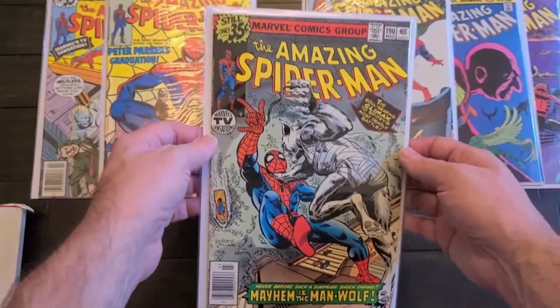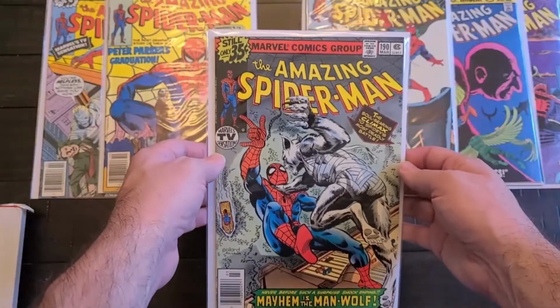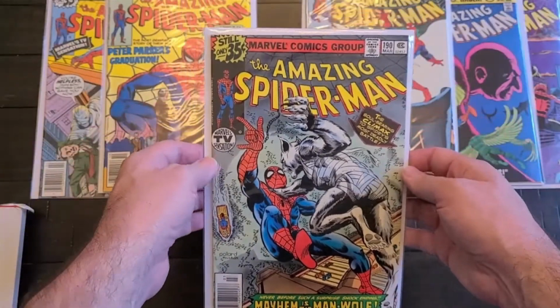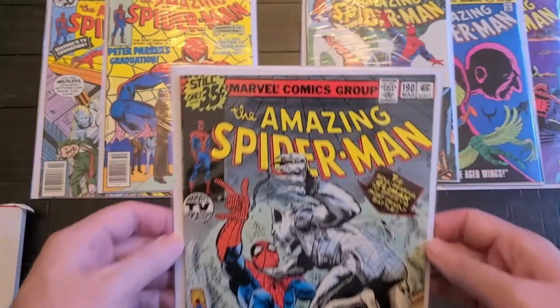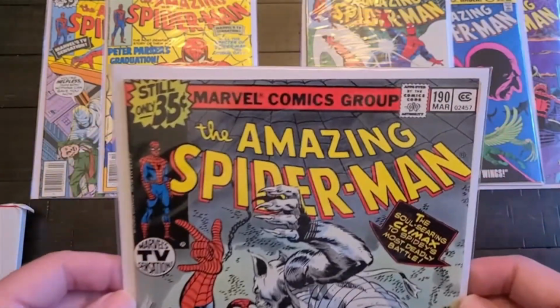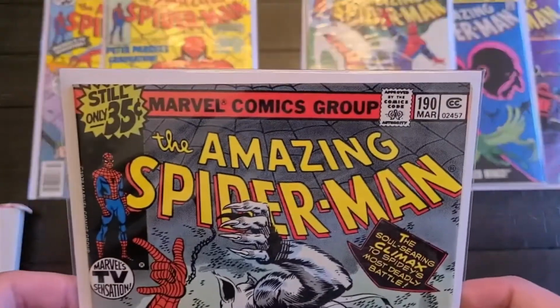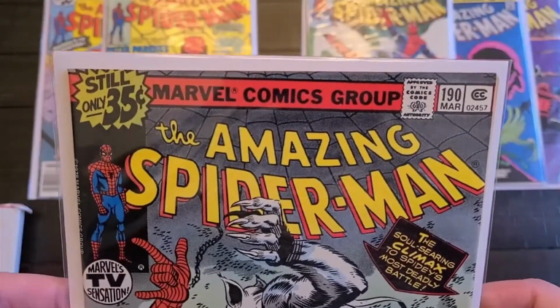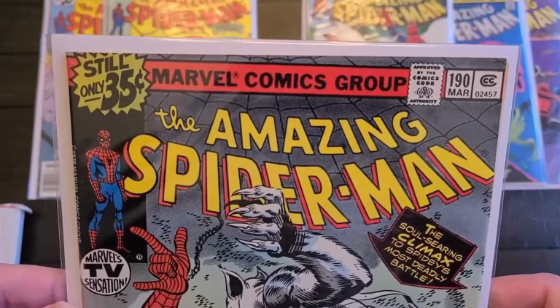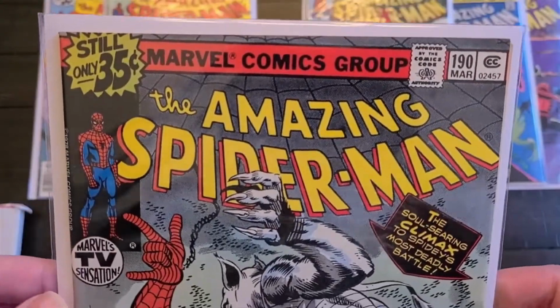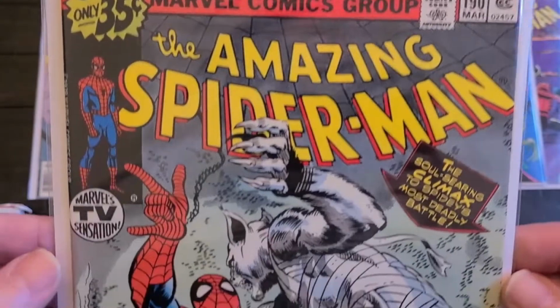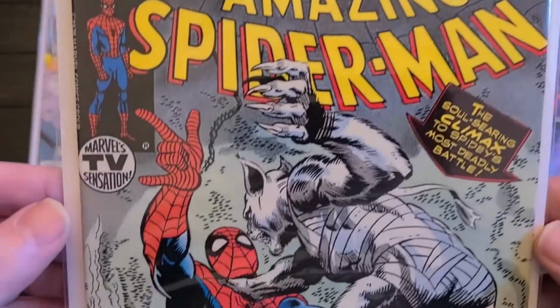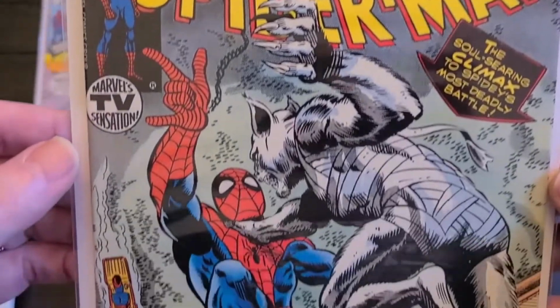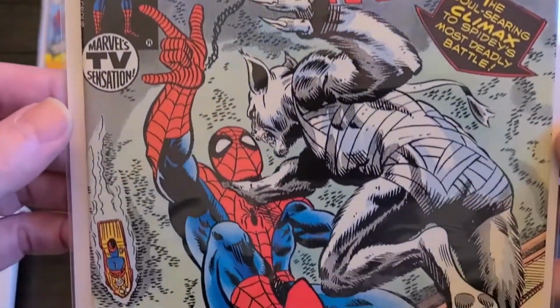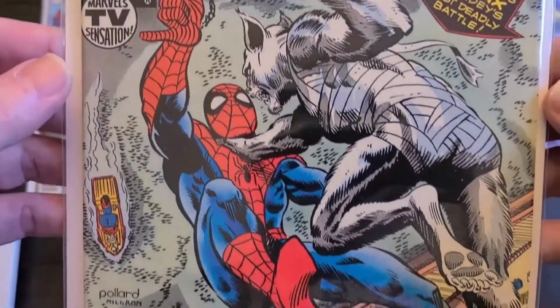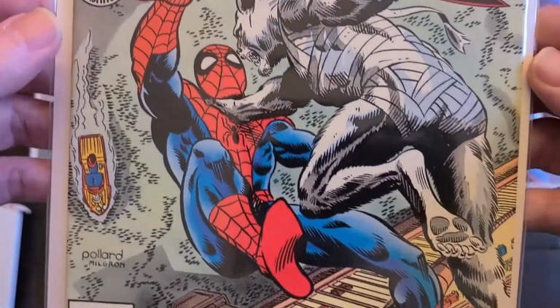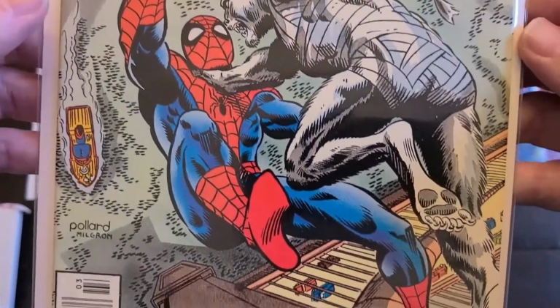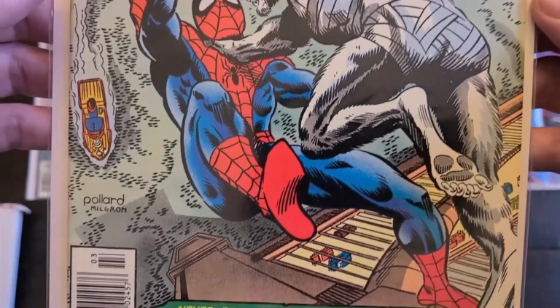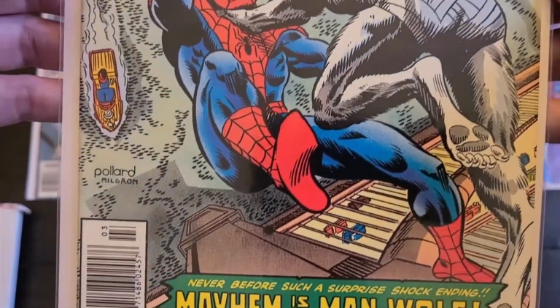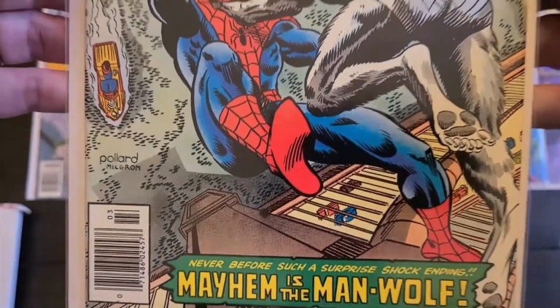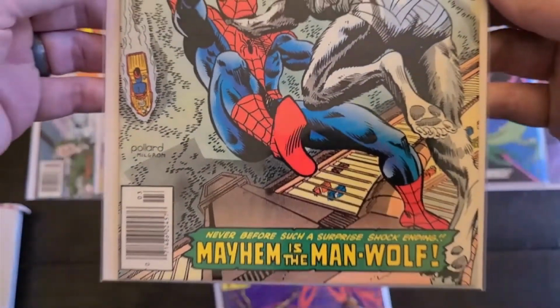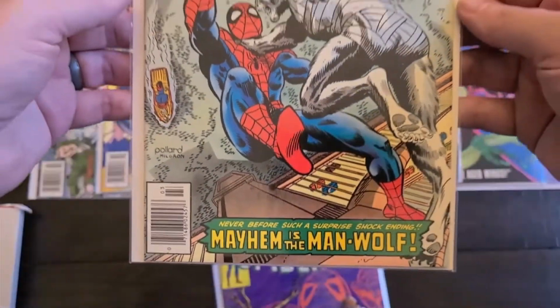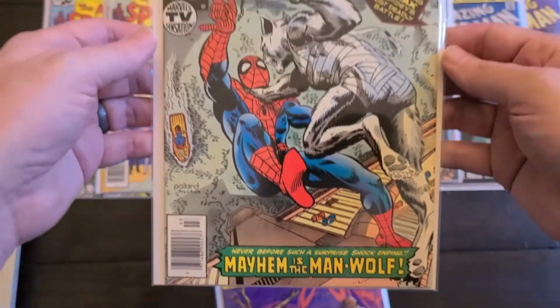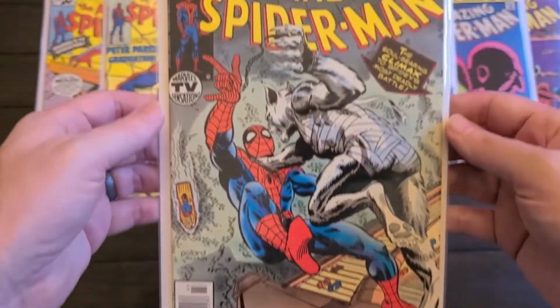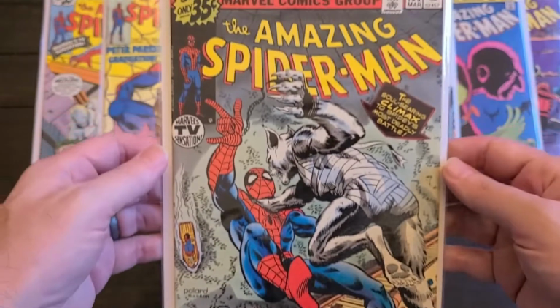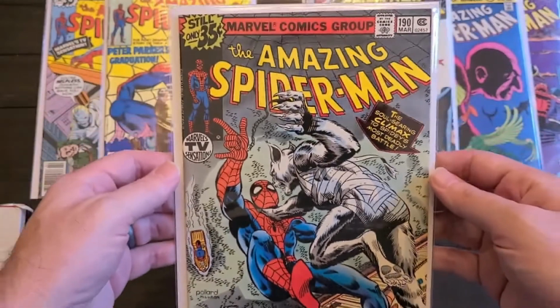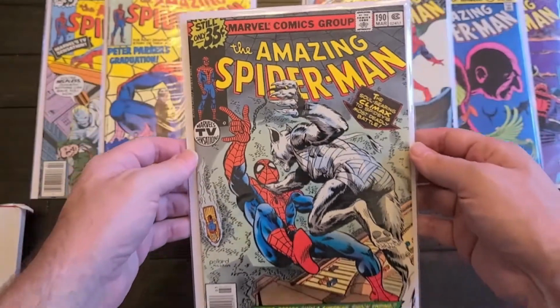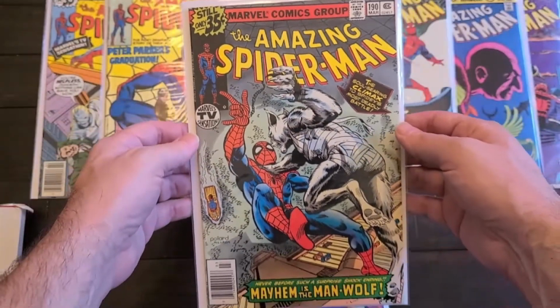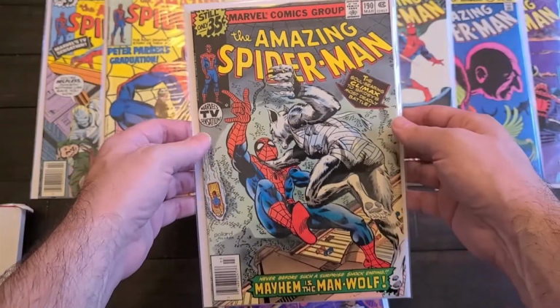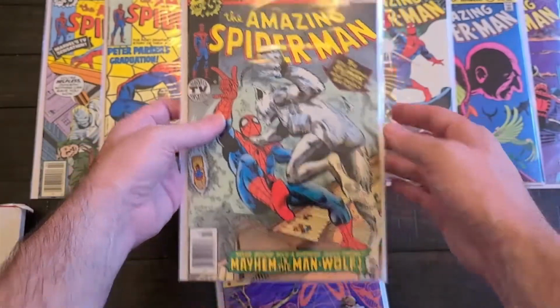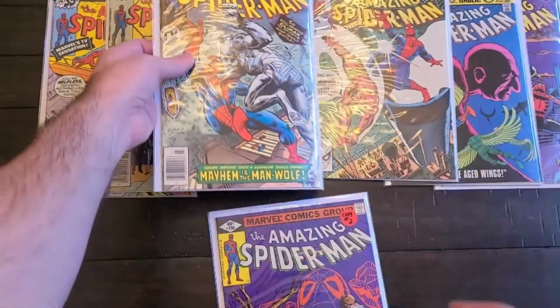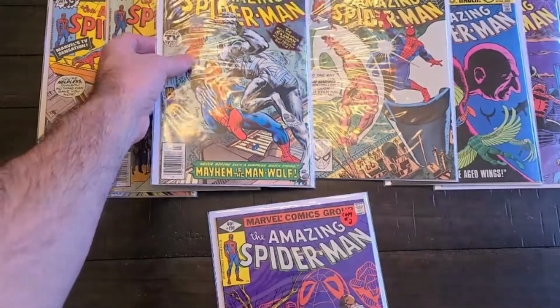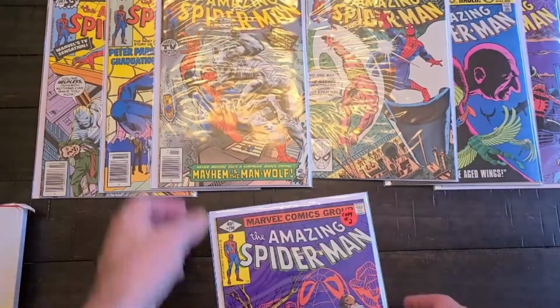This is a really cool cover too. This is 190 with a Man-Wolf appearance again — he's right there on the cover fighting Spidey. Really nice.